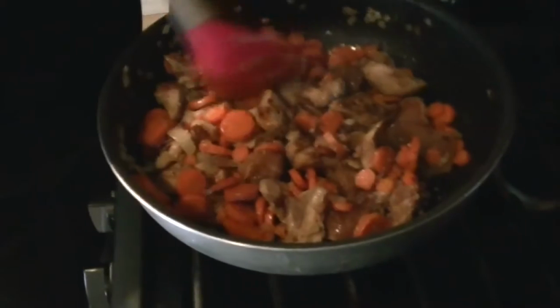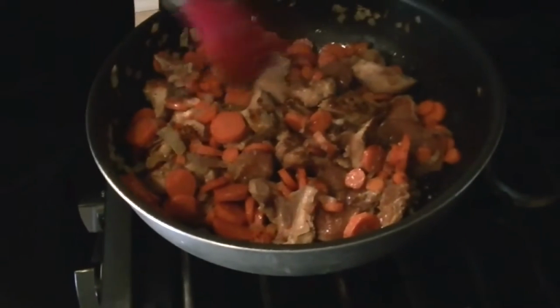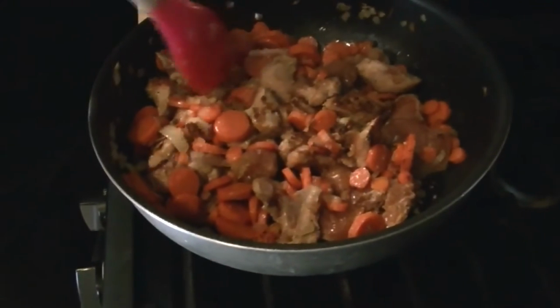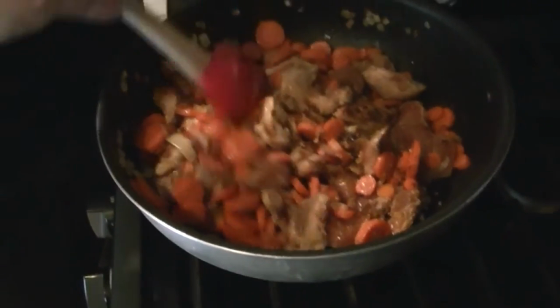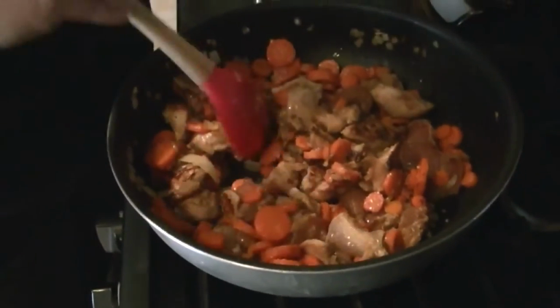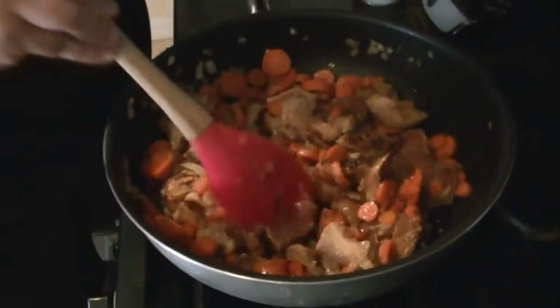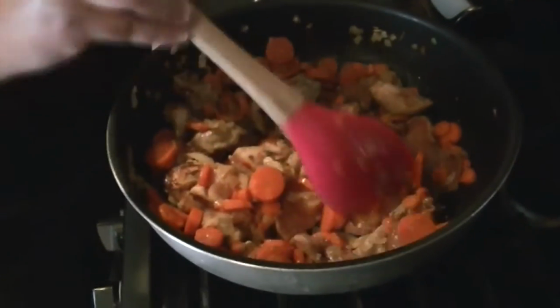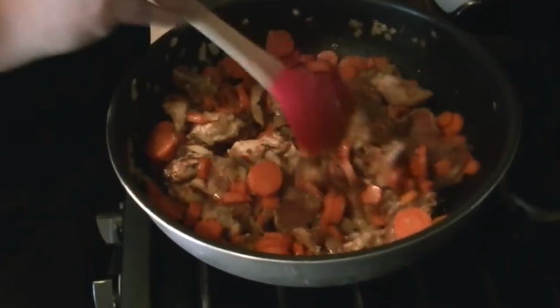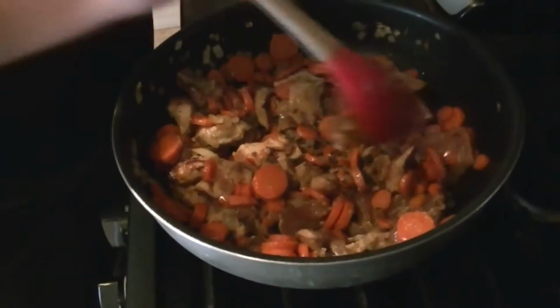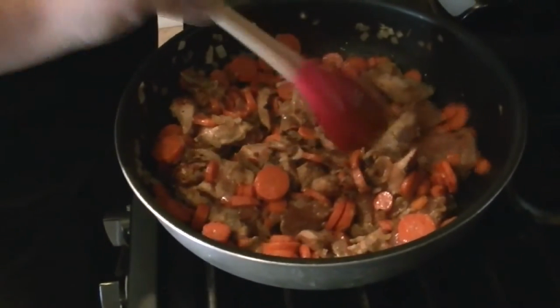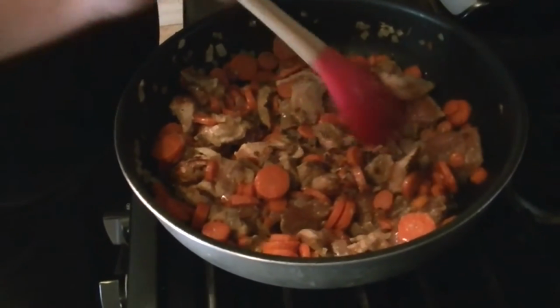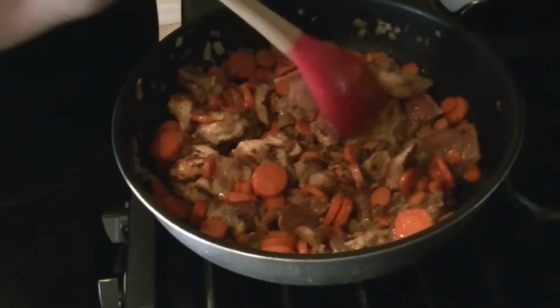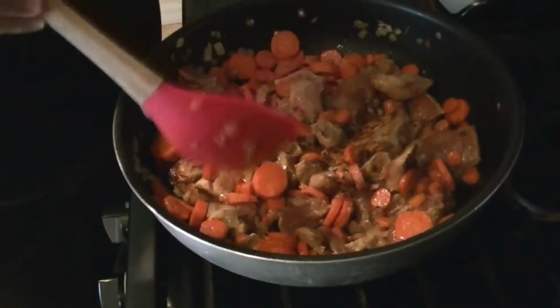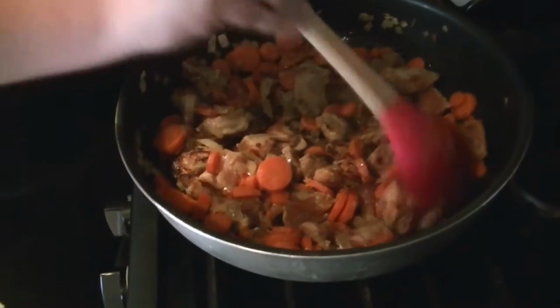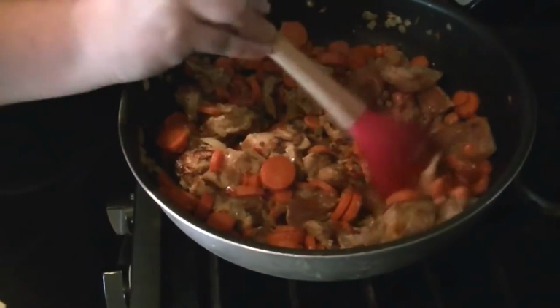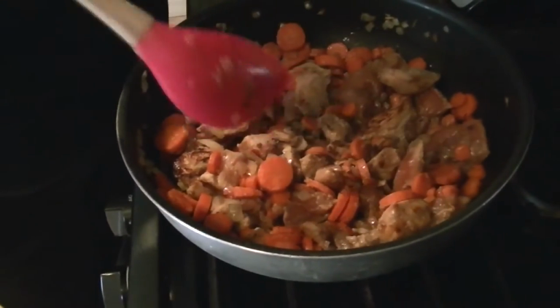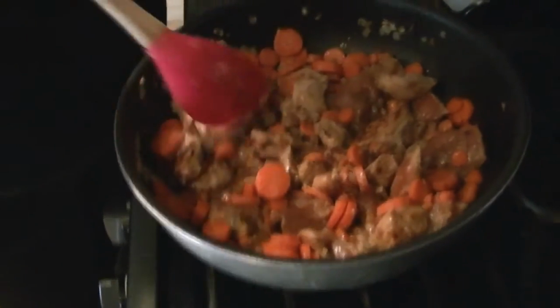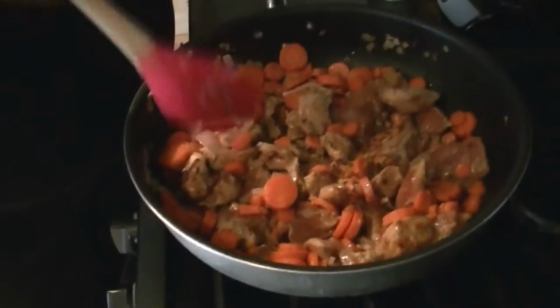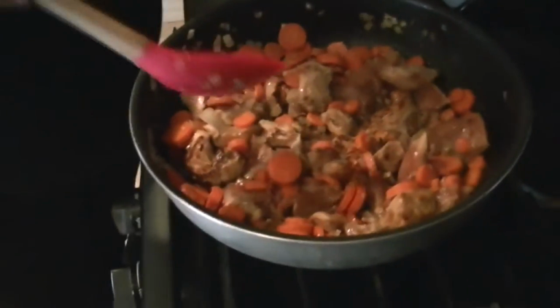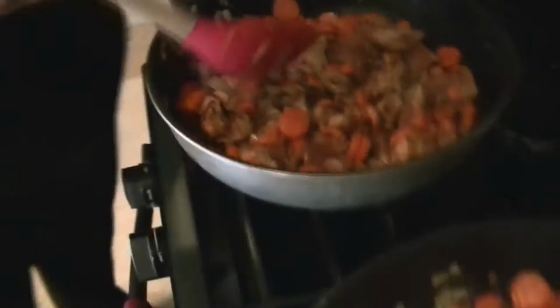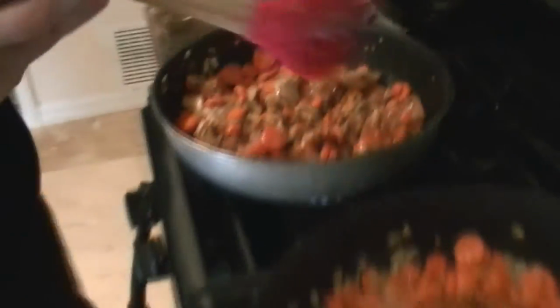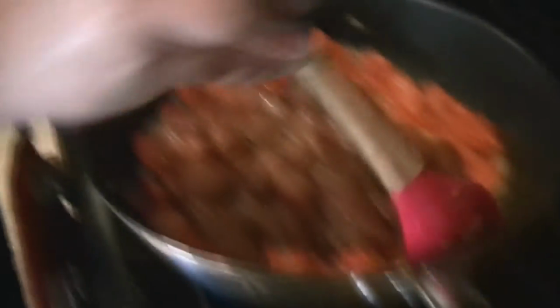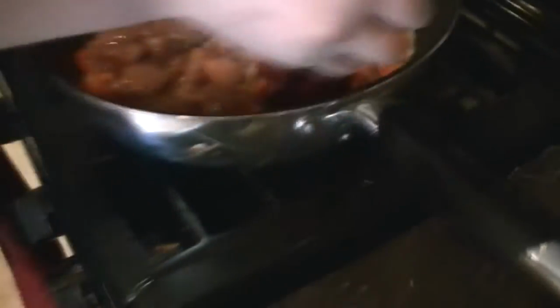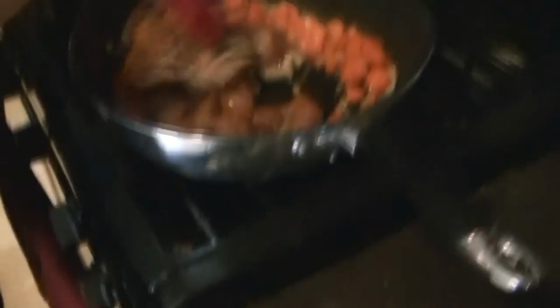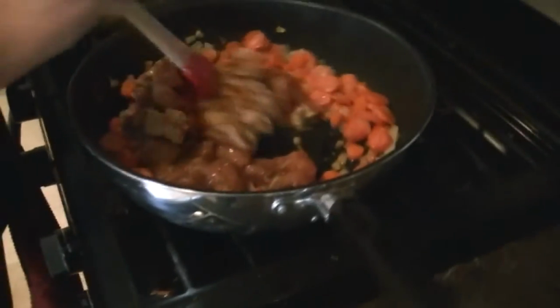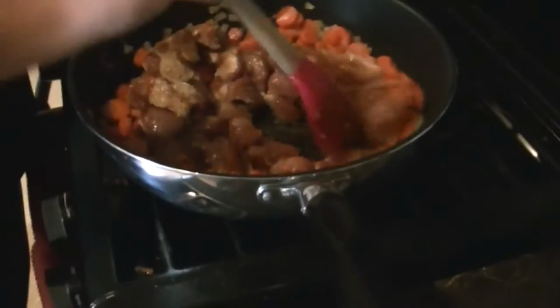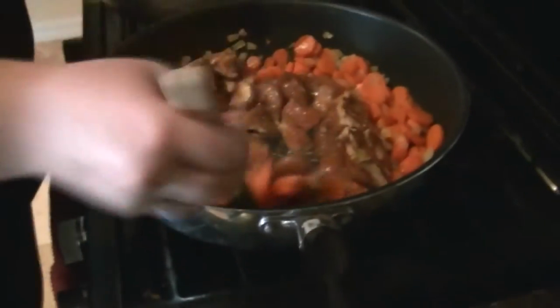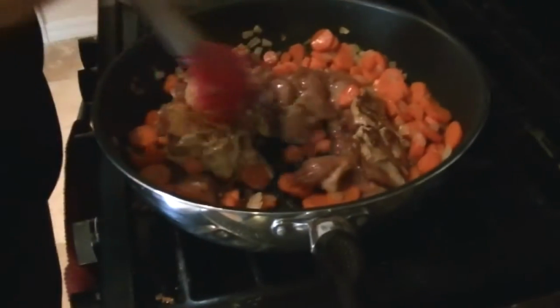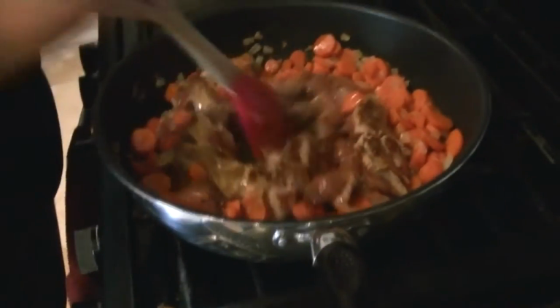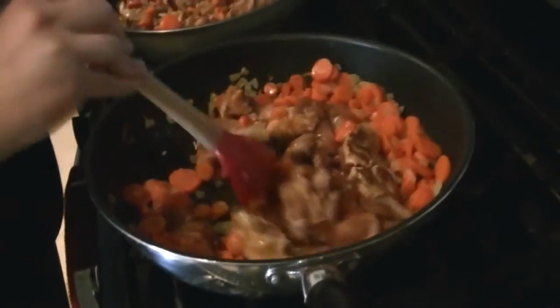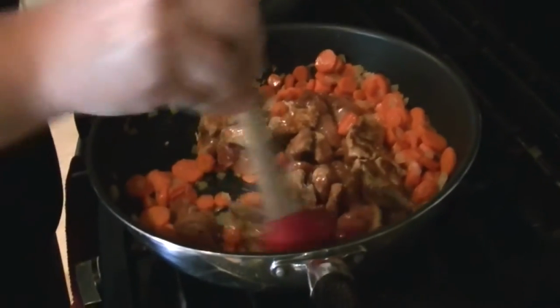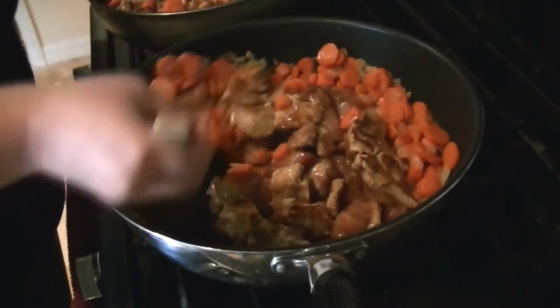This will be about 15 to 20 minutes or so. Some of them are bigger chunks too — I tried to make them all about the same size for more even cooking. Give it that nice brown — it's going to have really good flavor.